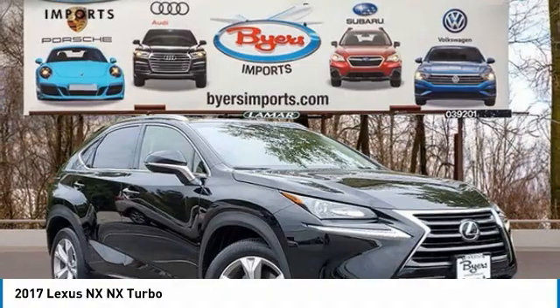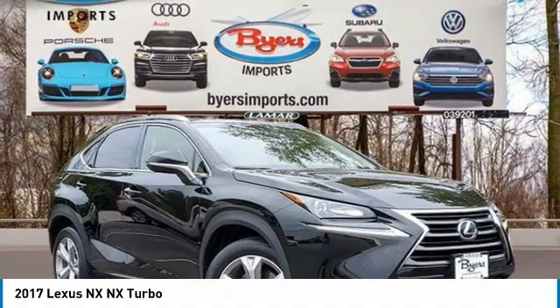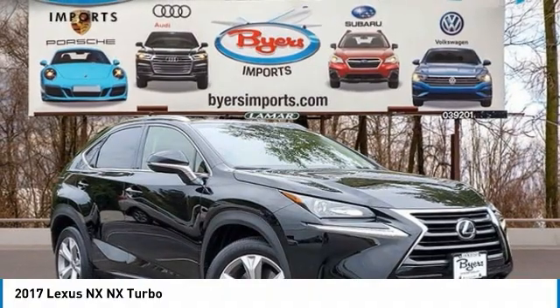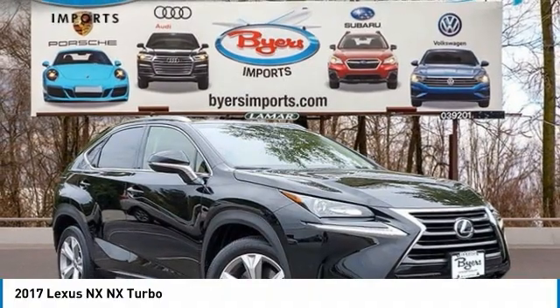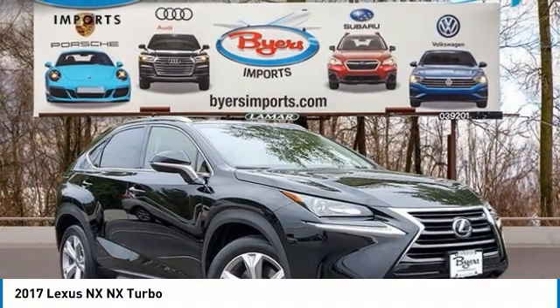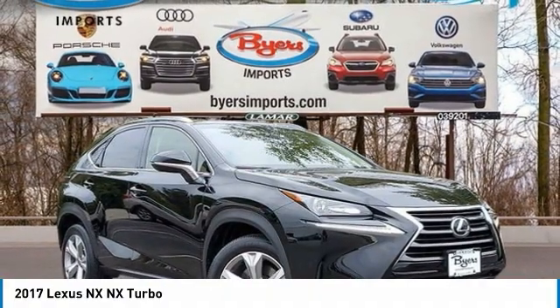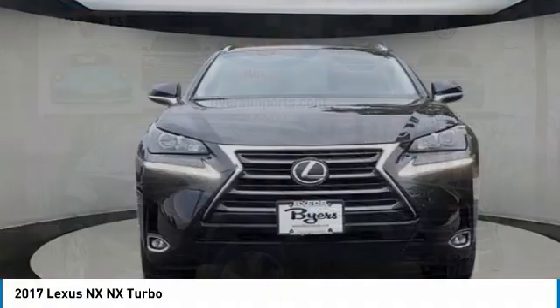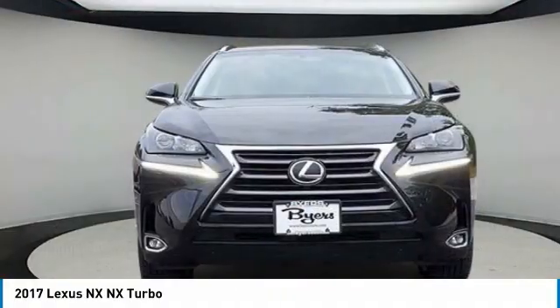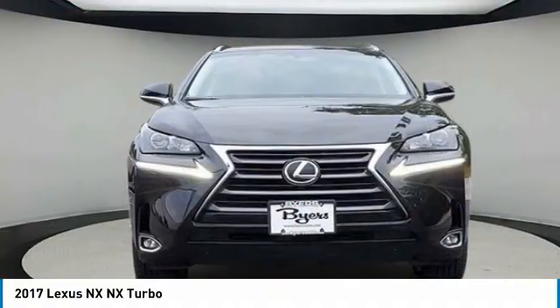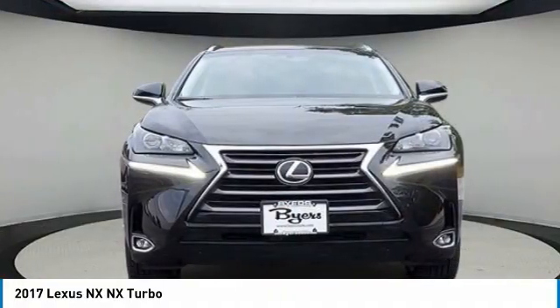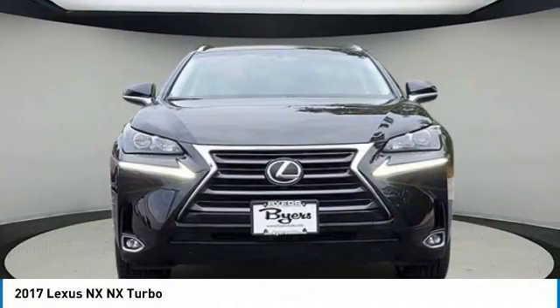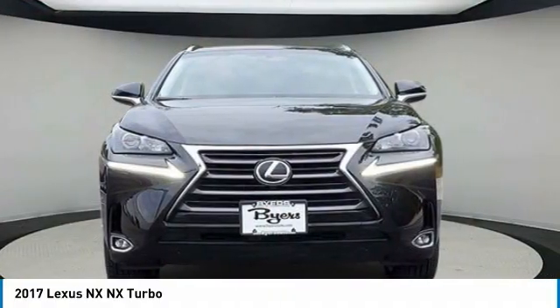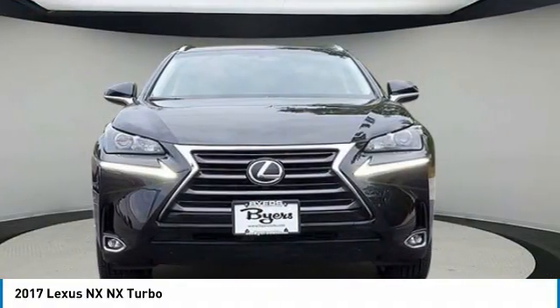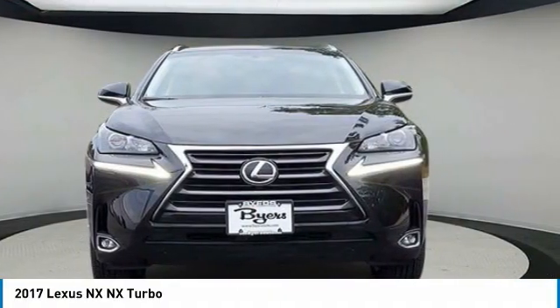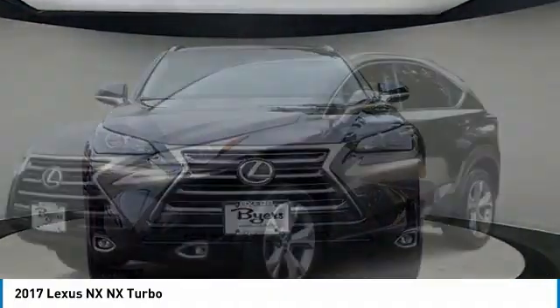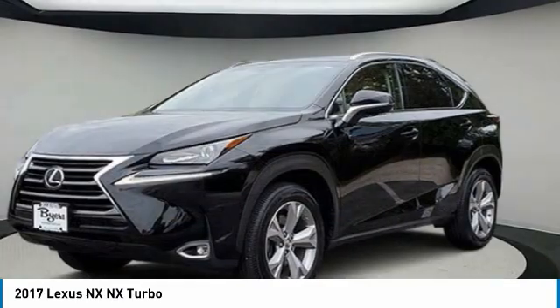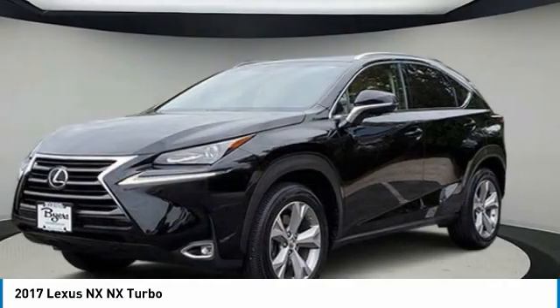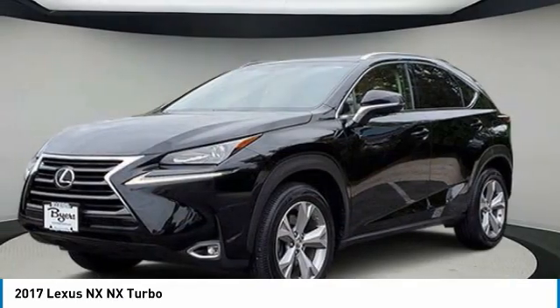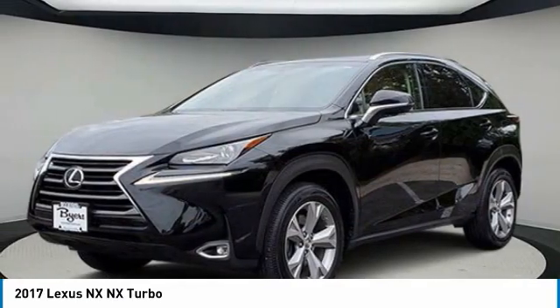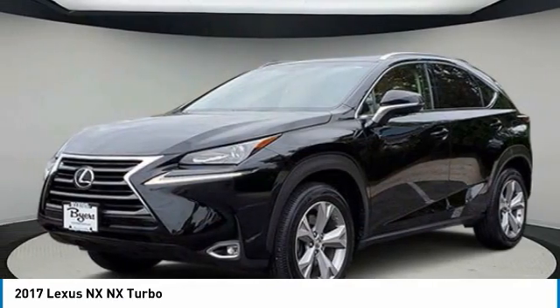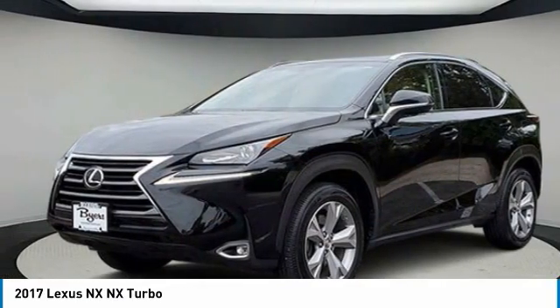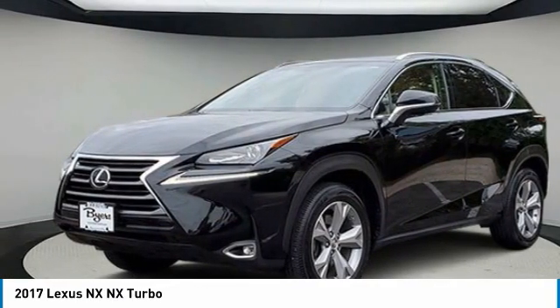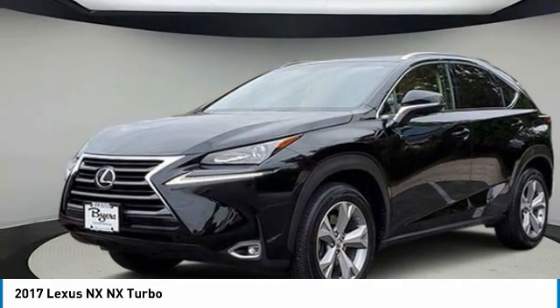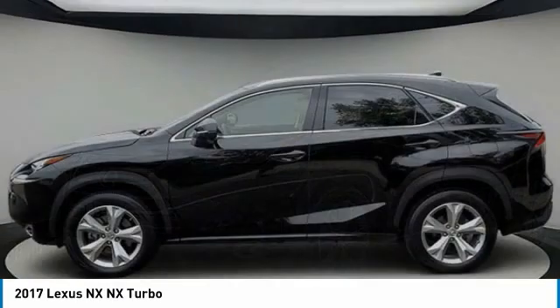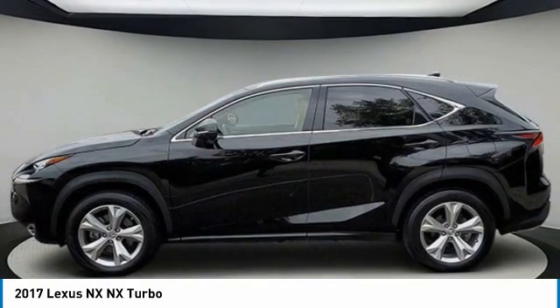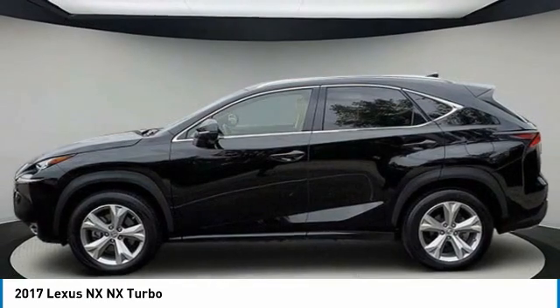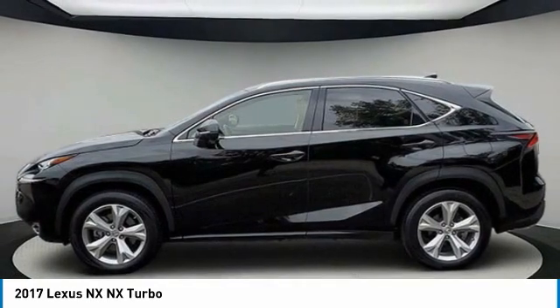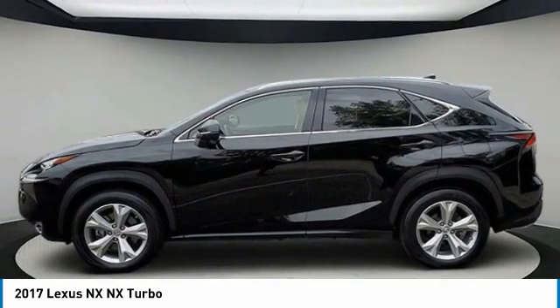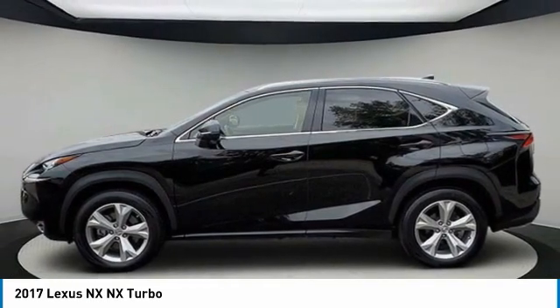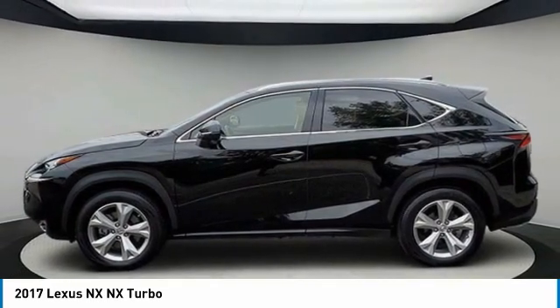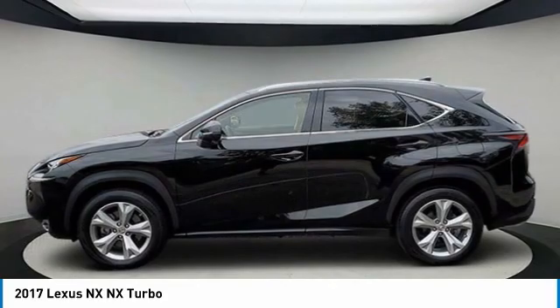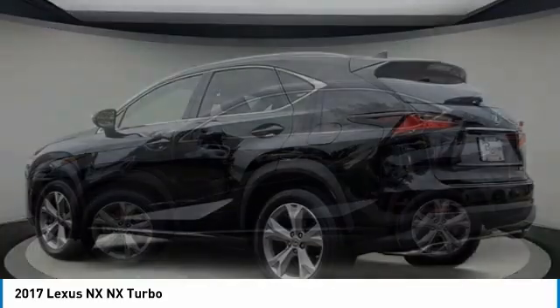You are going to love the 2017 Lexus NX. The Lexus NX is sculpted to look nimble while hinting at the incredible power concentrated inside.